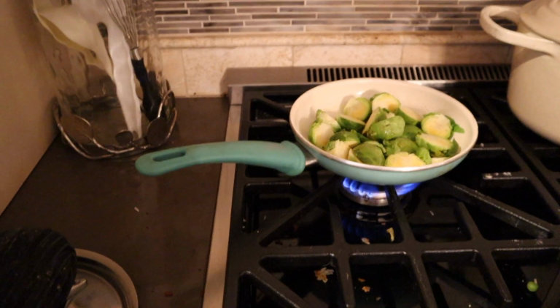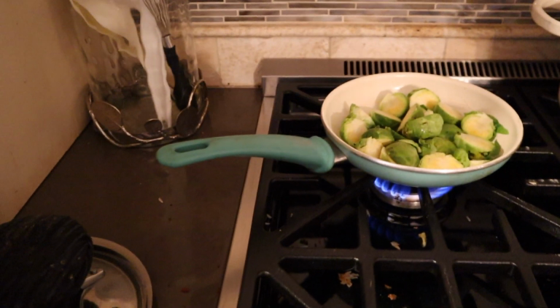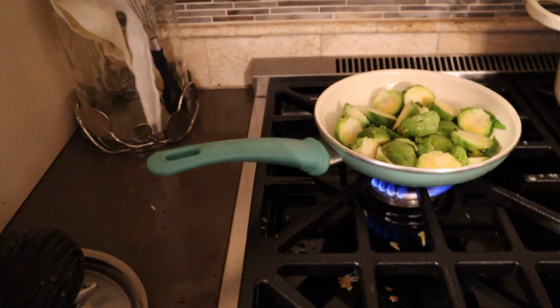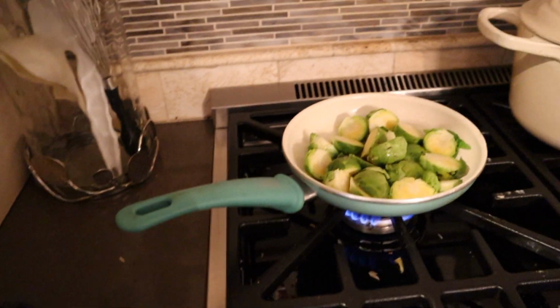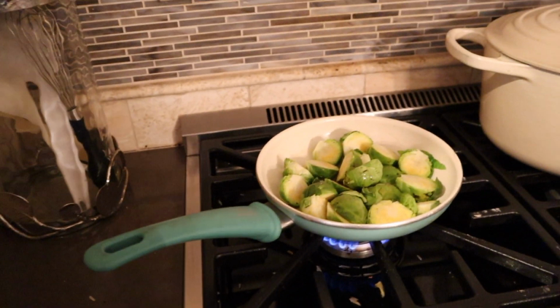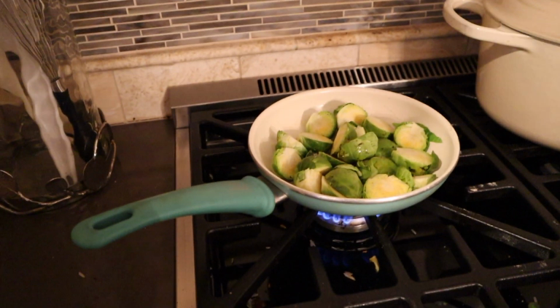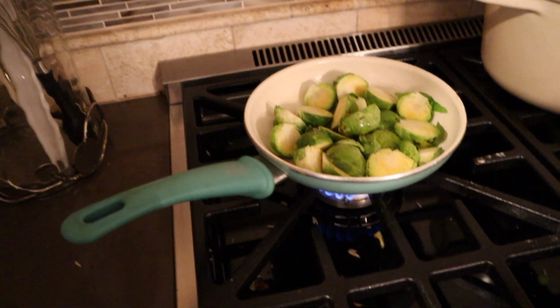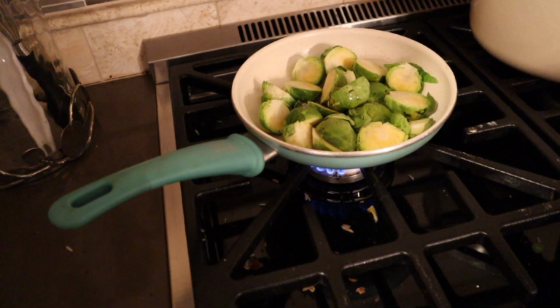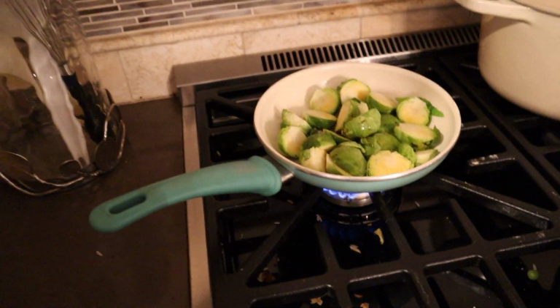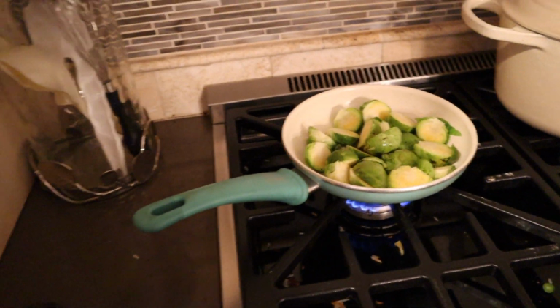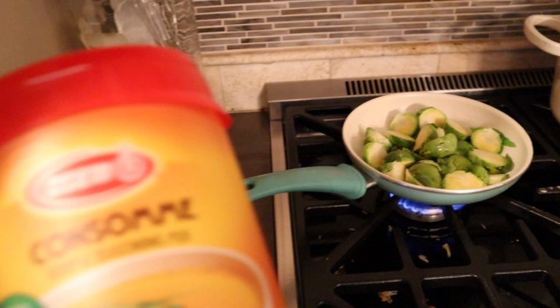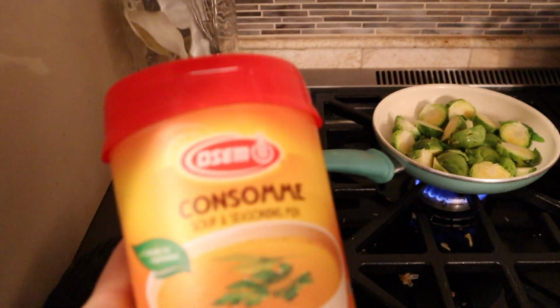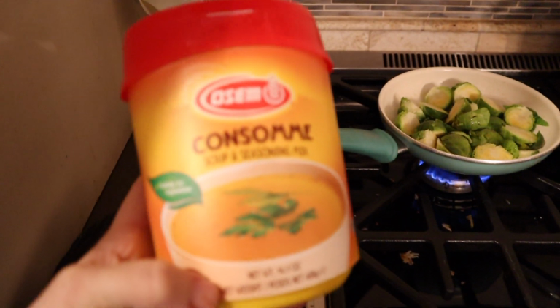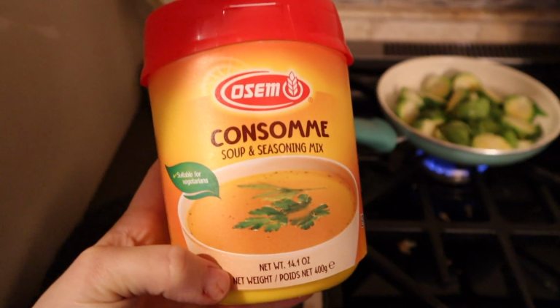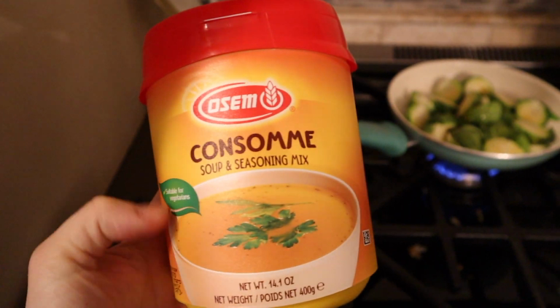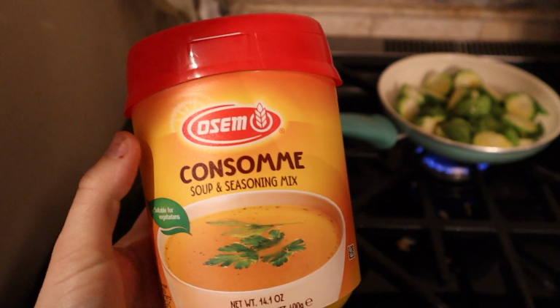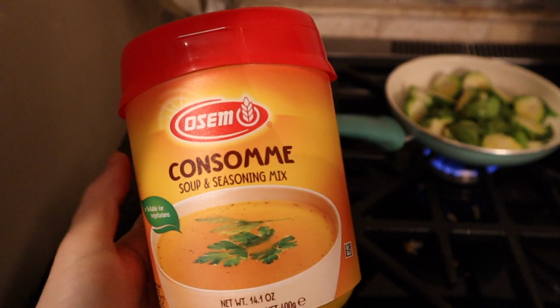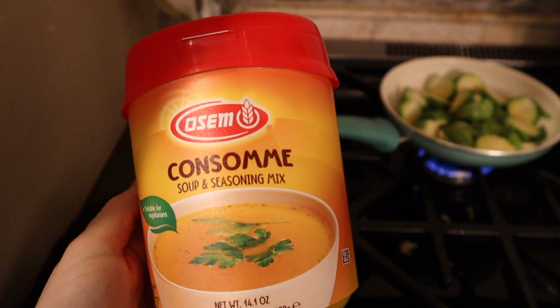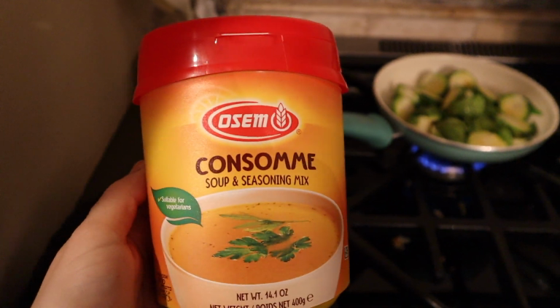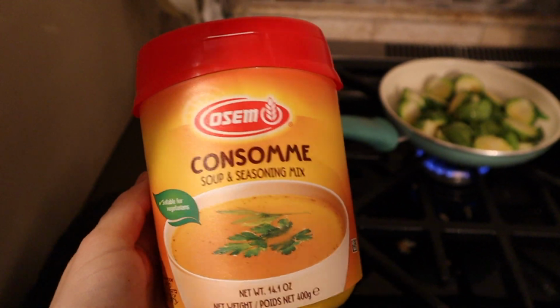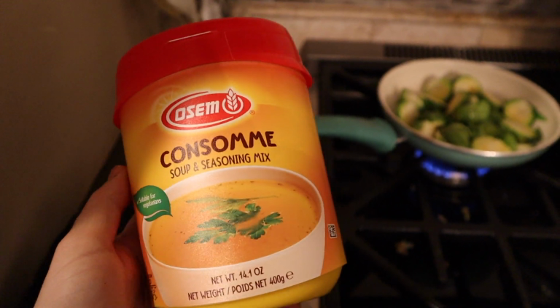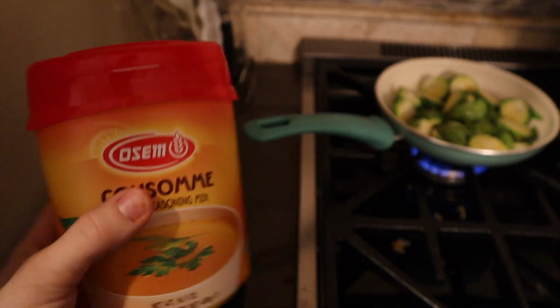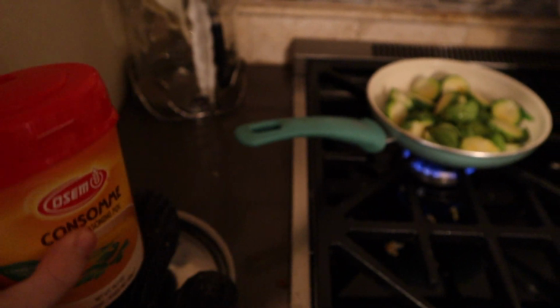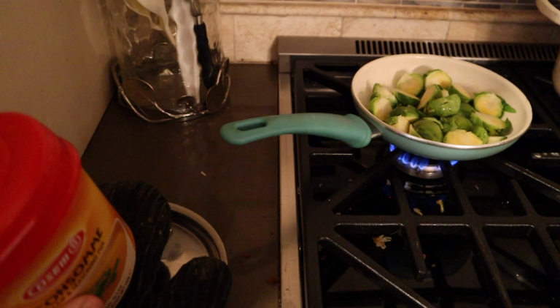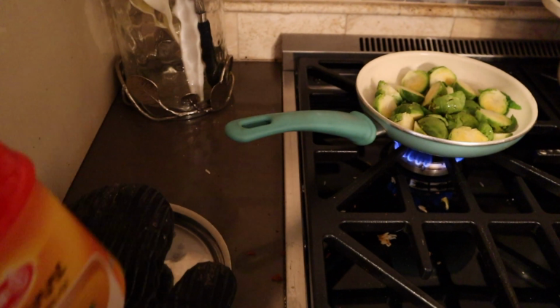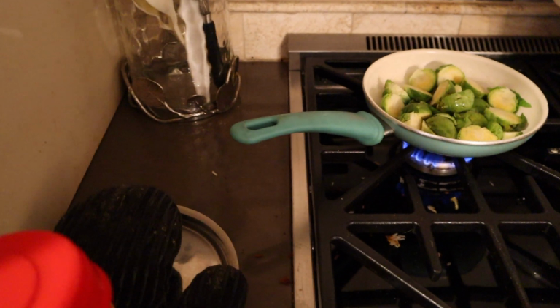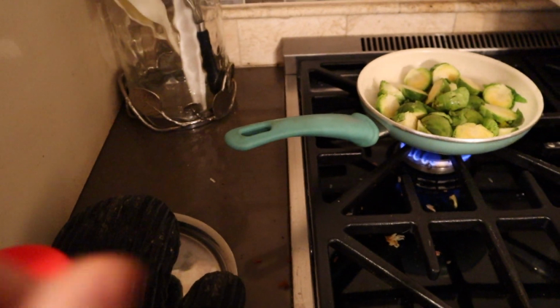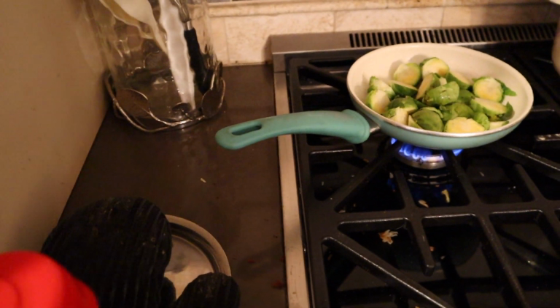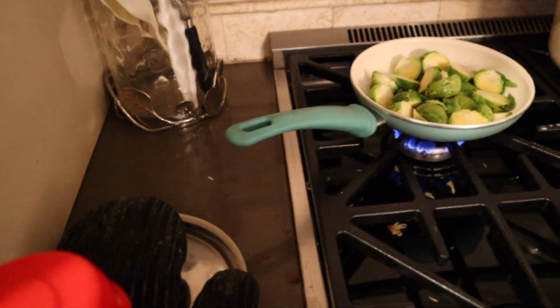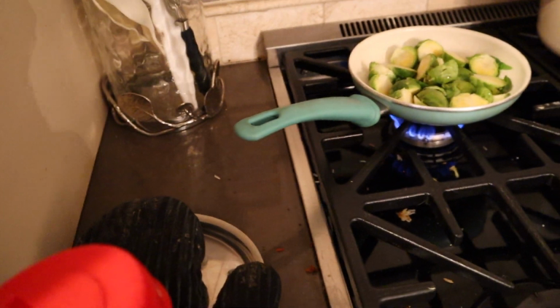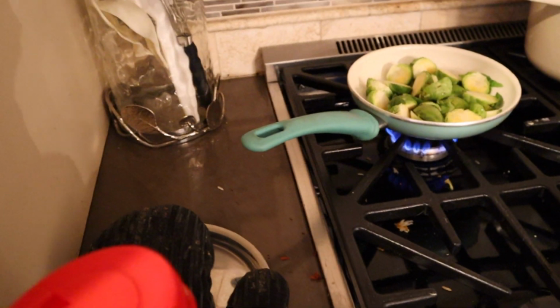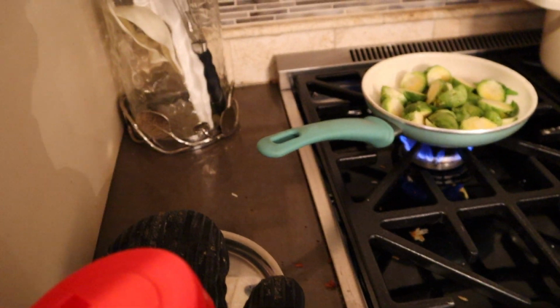At the last moment I decided to just do the Brussels sprouts — I'm just sautéing them. I like to use a little of this Ozem soup powder. It's Israeli and it's really good for flavoring Brussels sprouts.